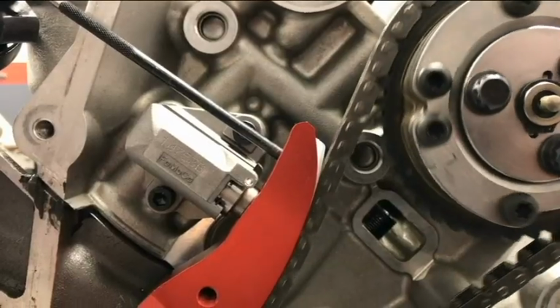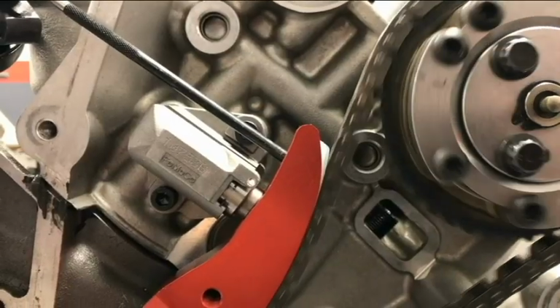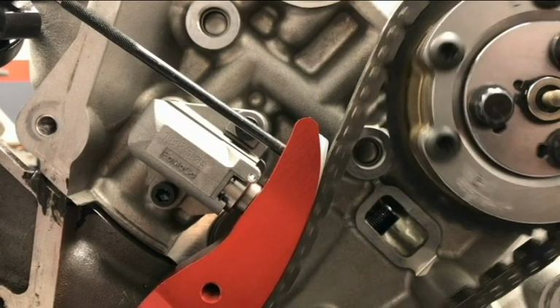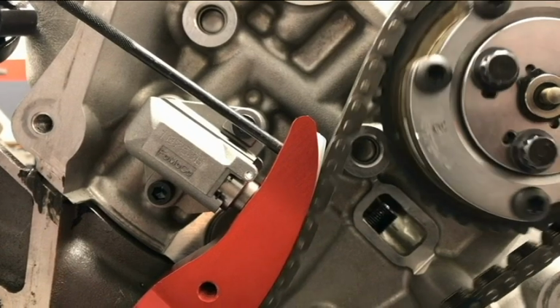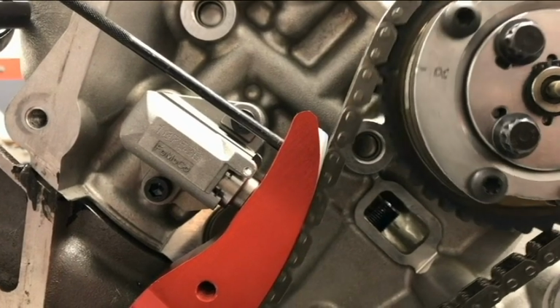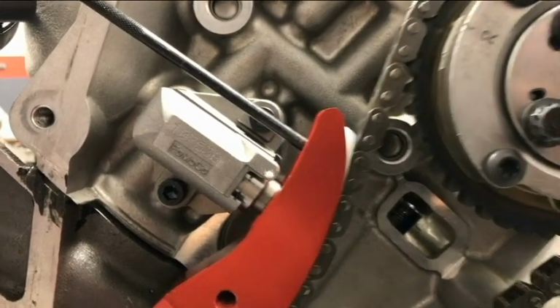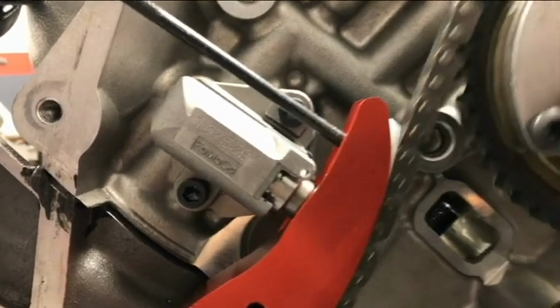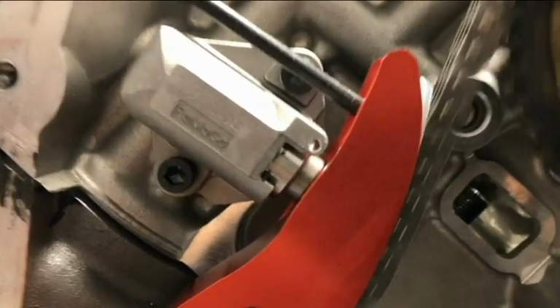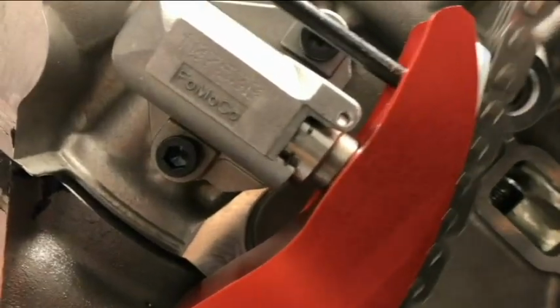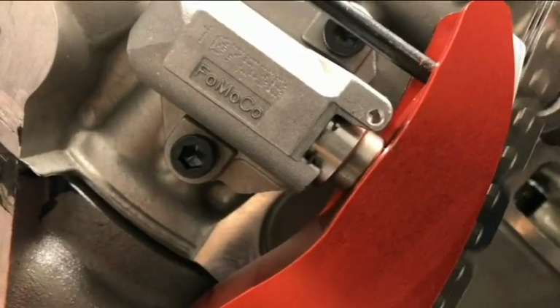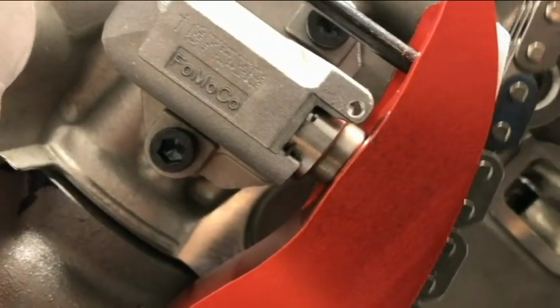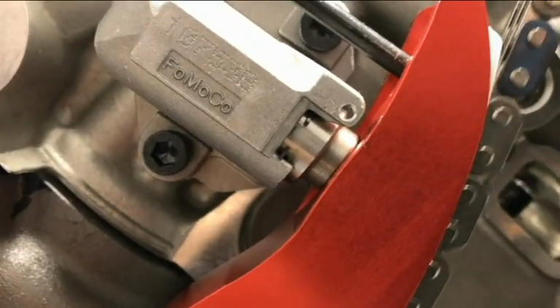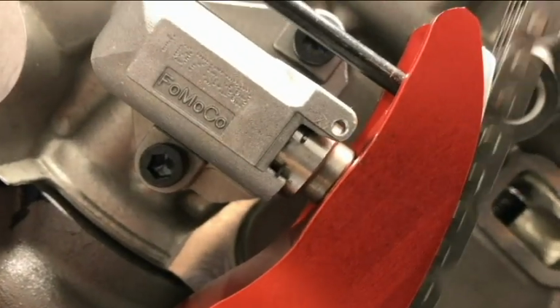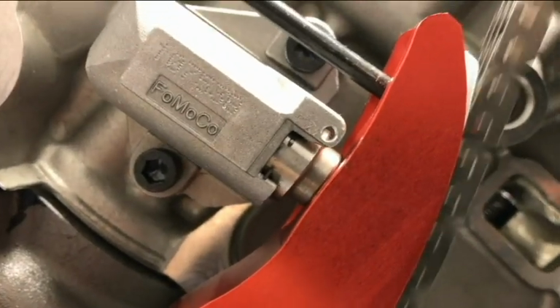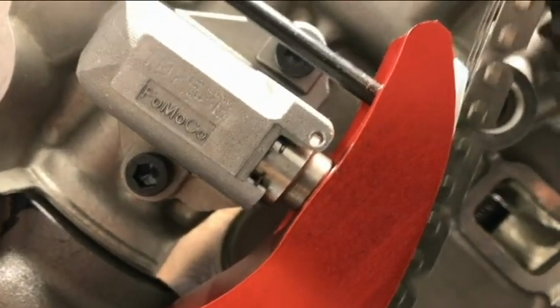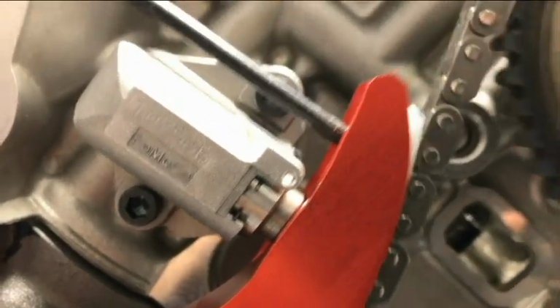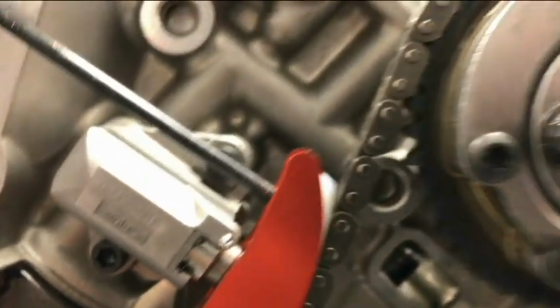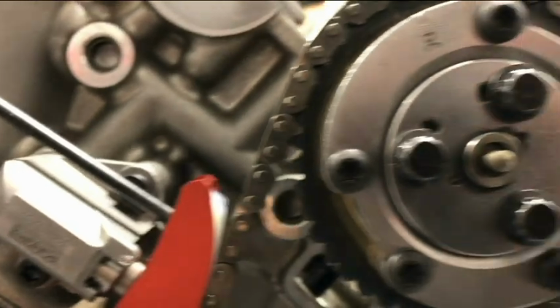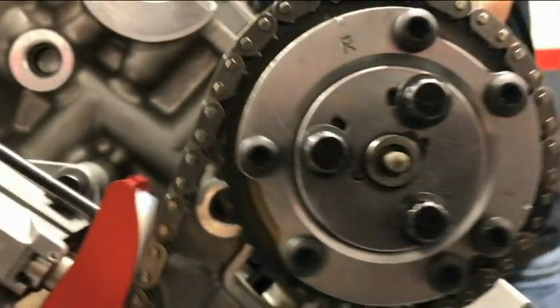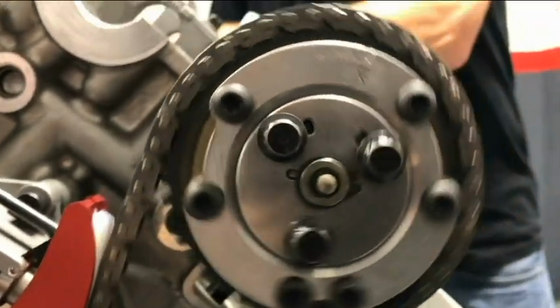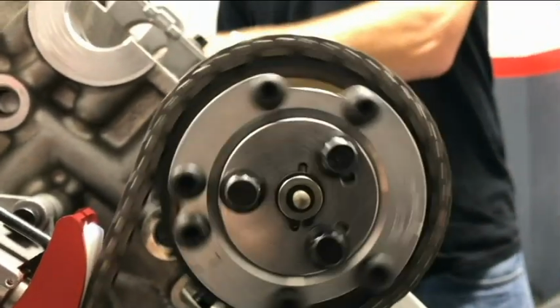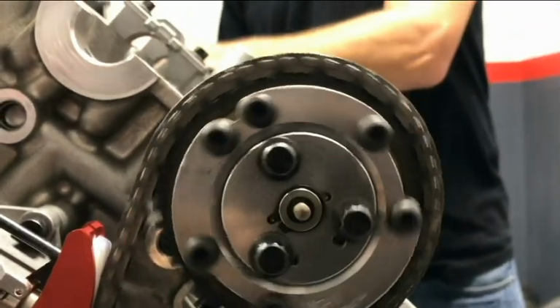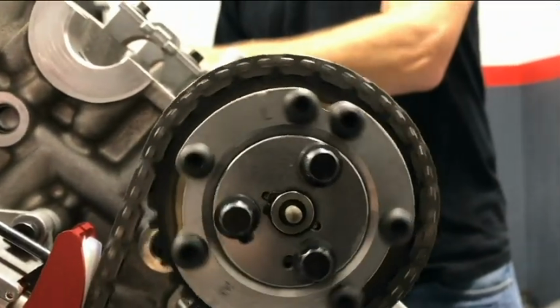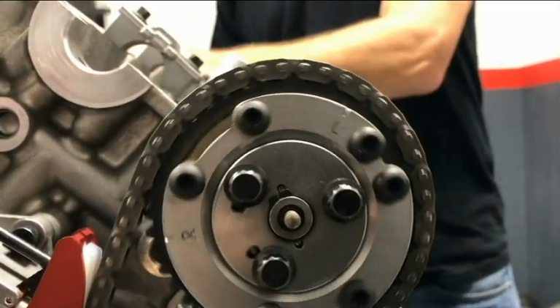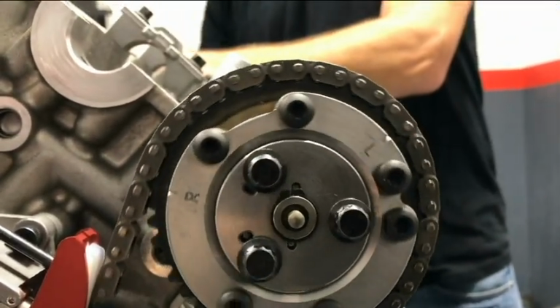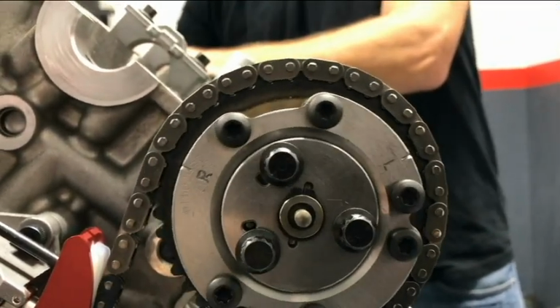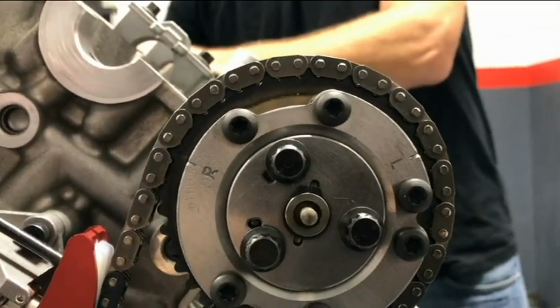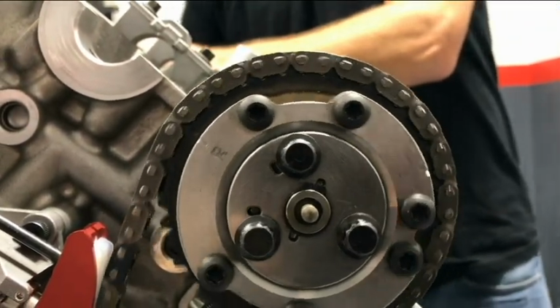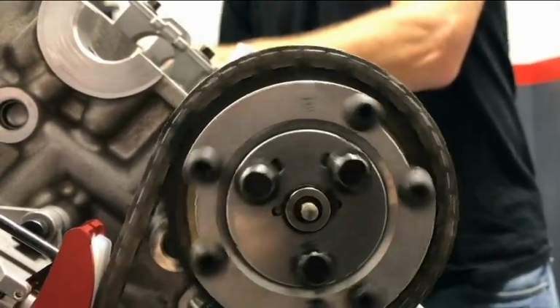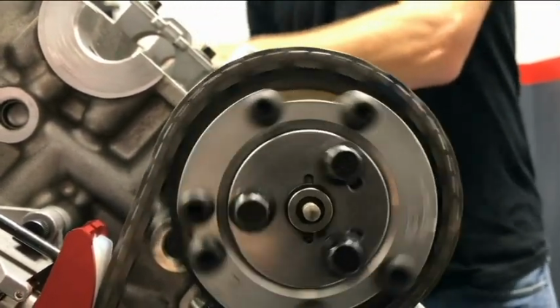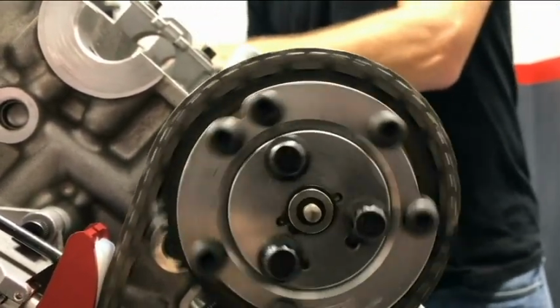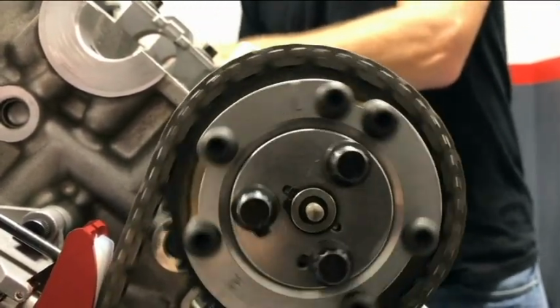As you can see in the video, the factory gear is clearly out of round. This video also shows the tensioner oscillation being created by the factory gear. The dial indicator gives validation to just how bad it is.